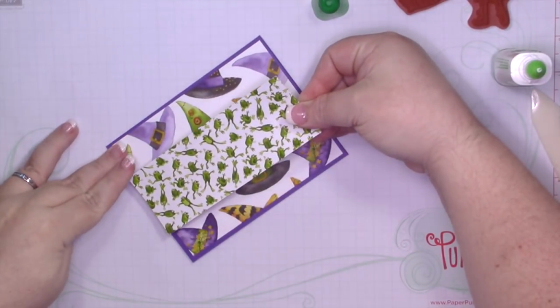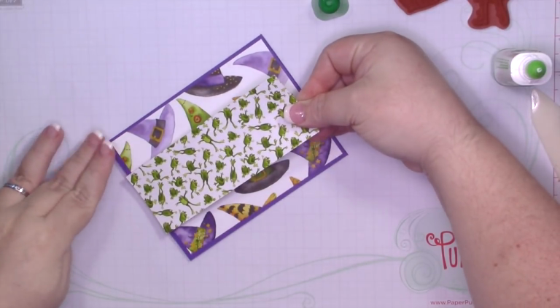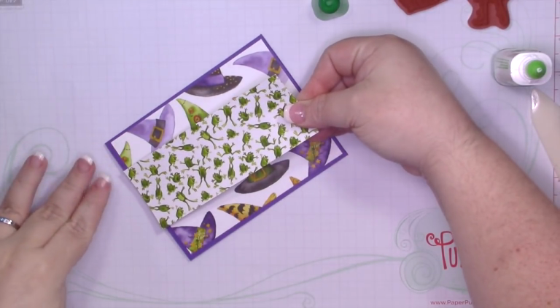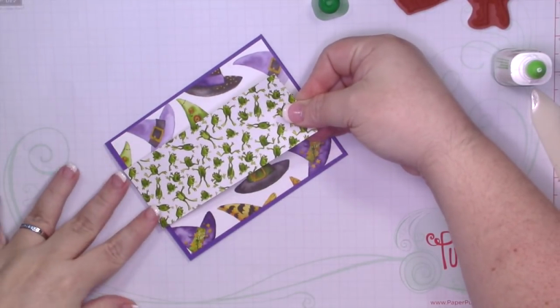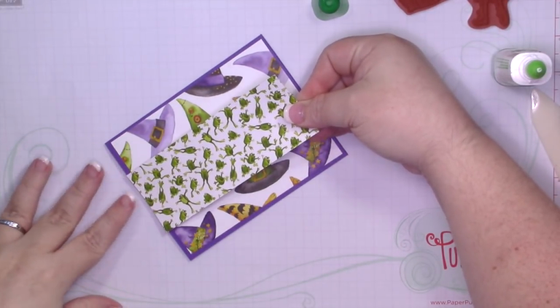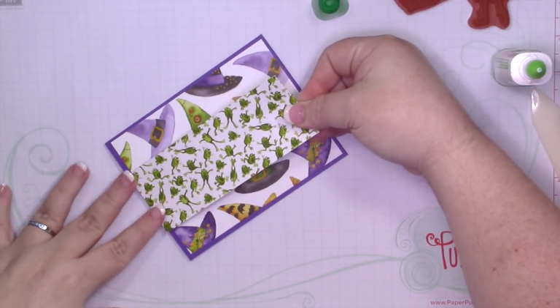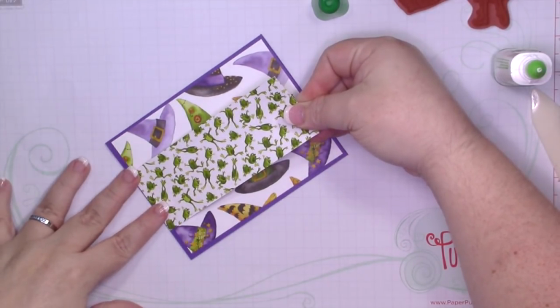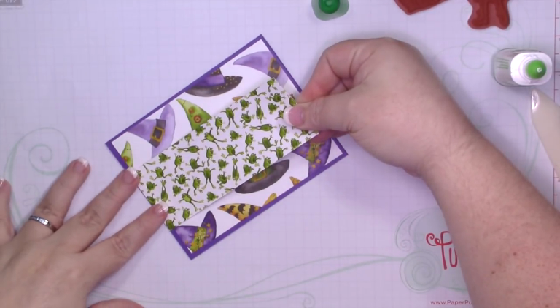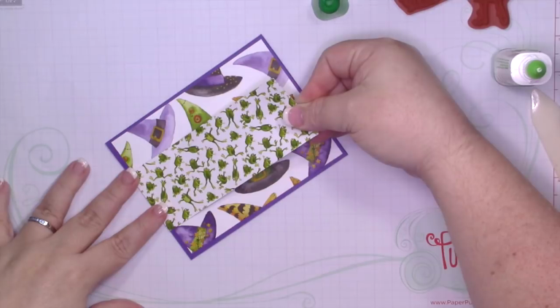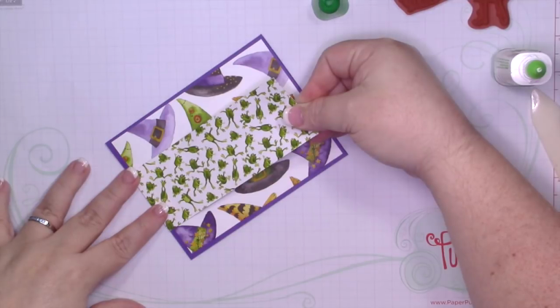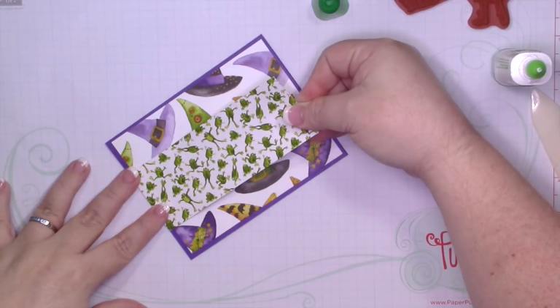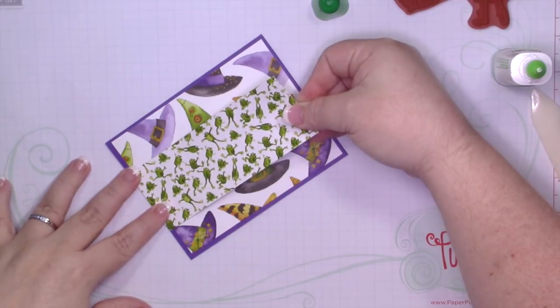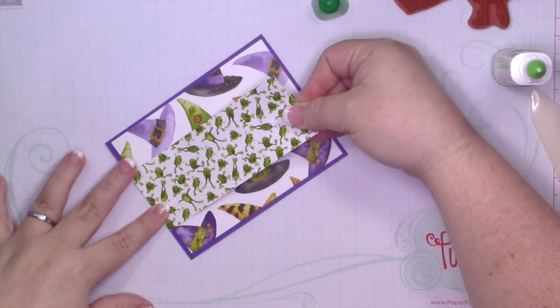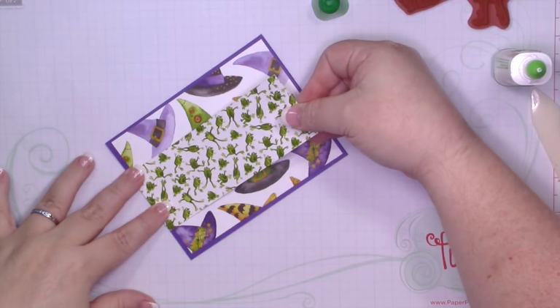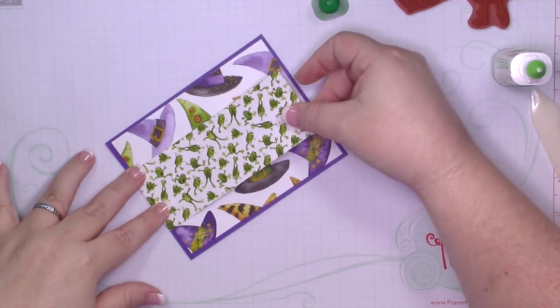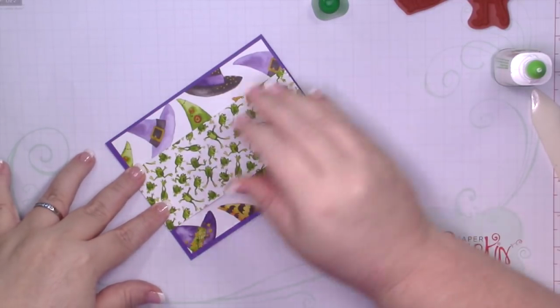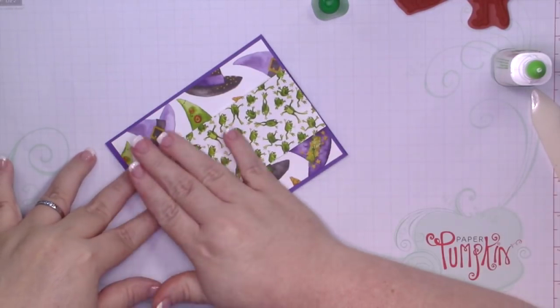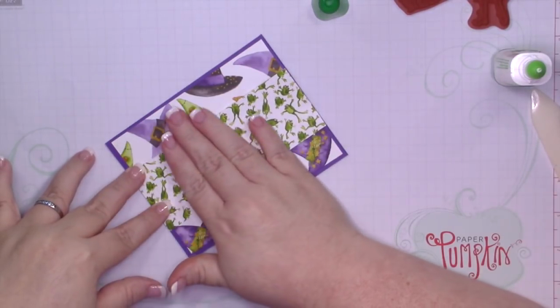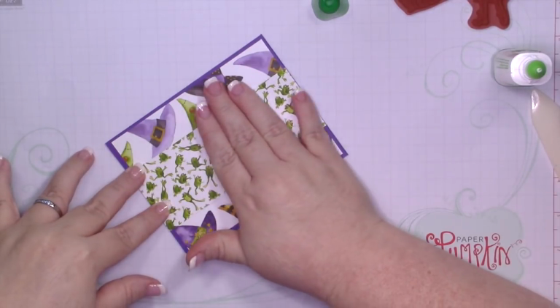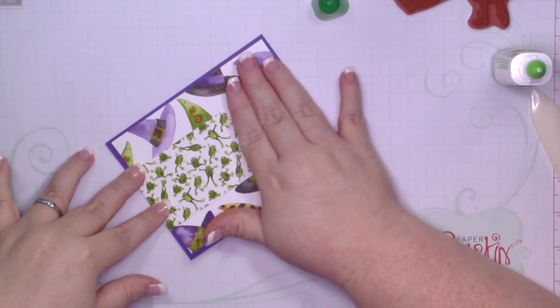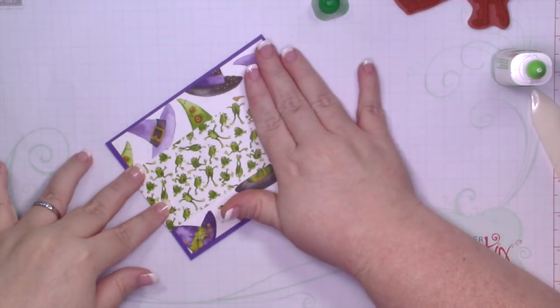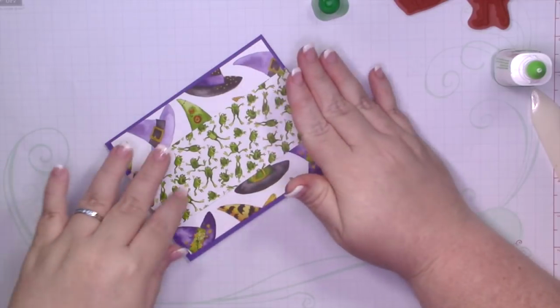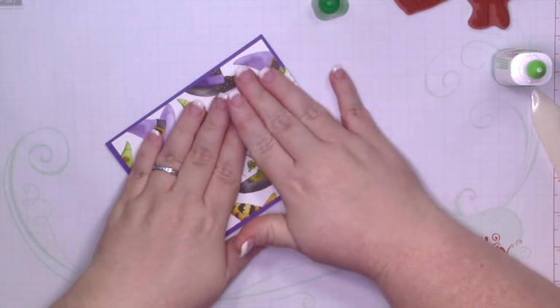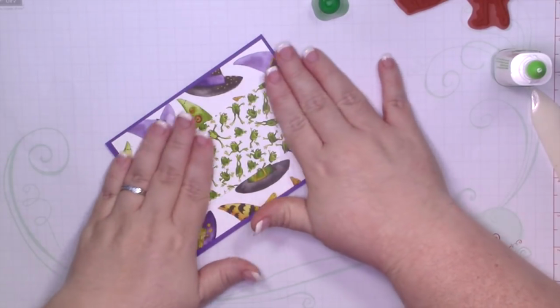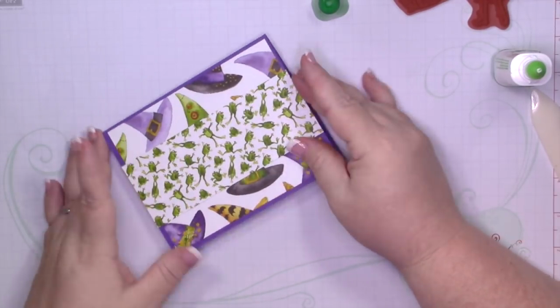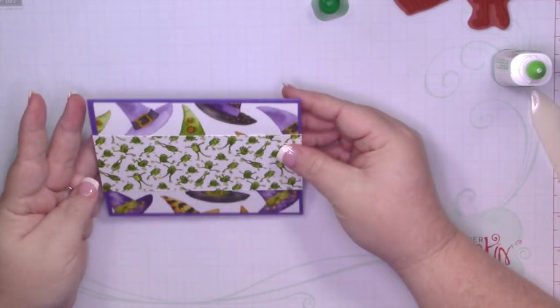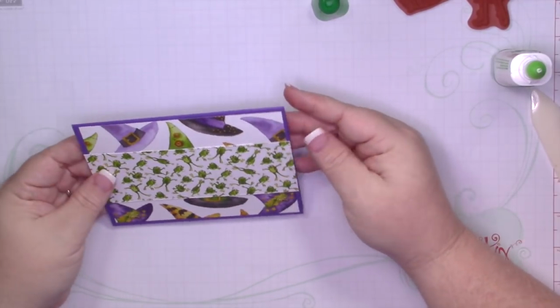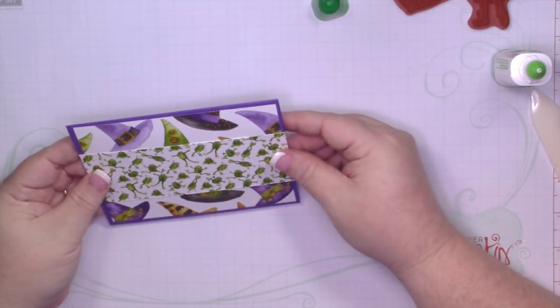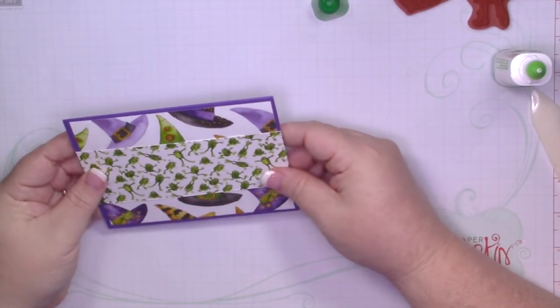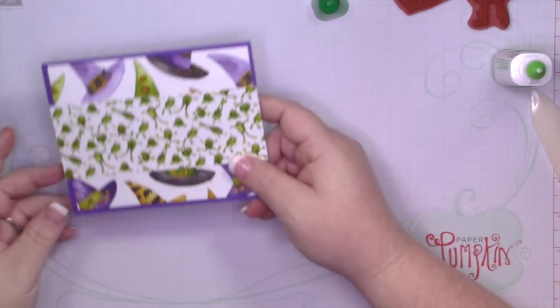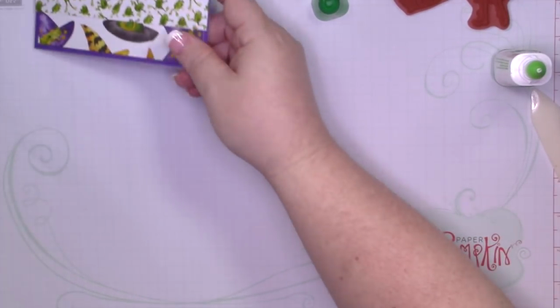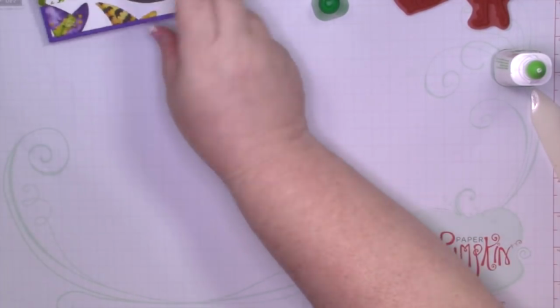I know not a lot of people send Halloween cards or celebrate Halloween, but this set is just so cute. Okay, so let's get to stamping.